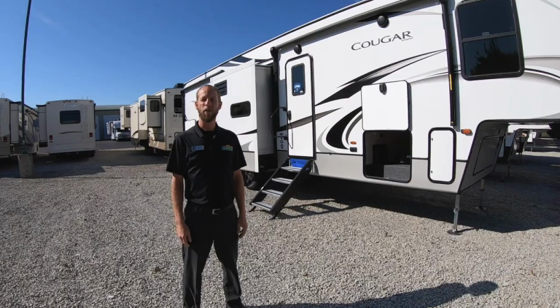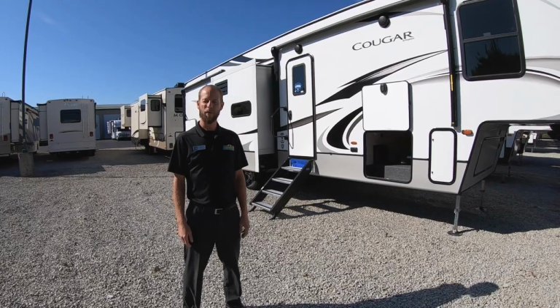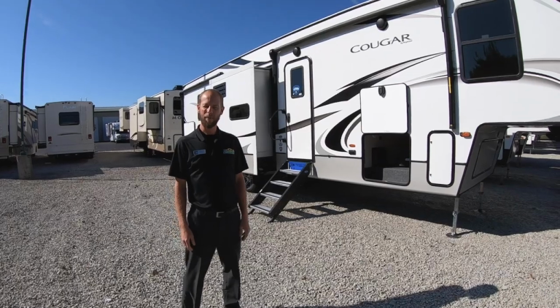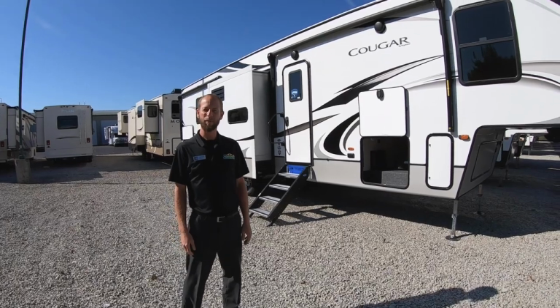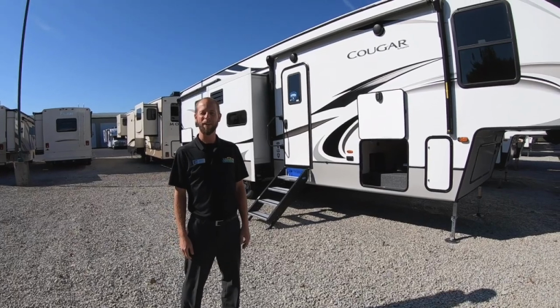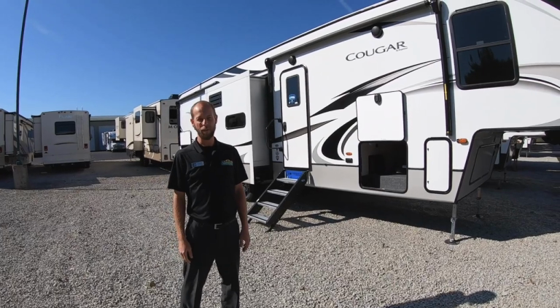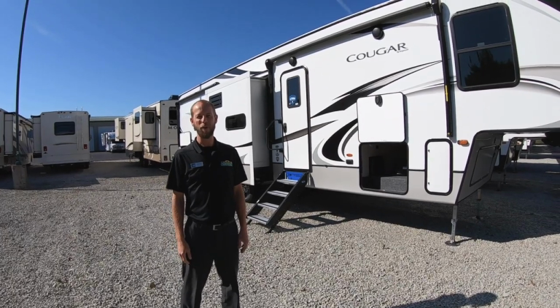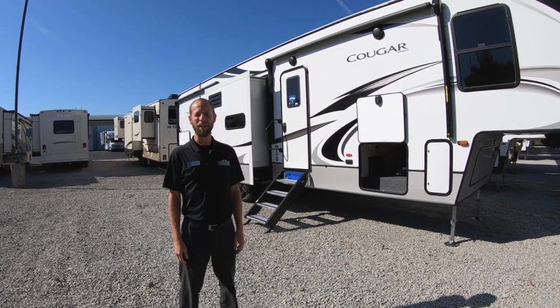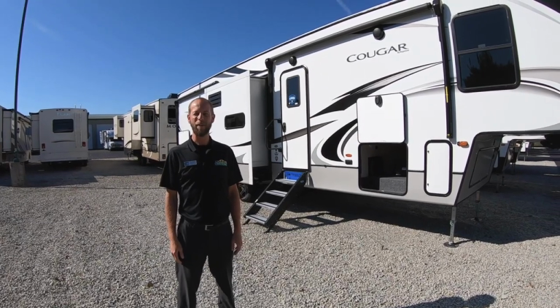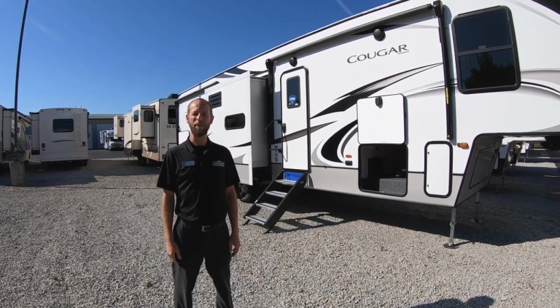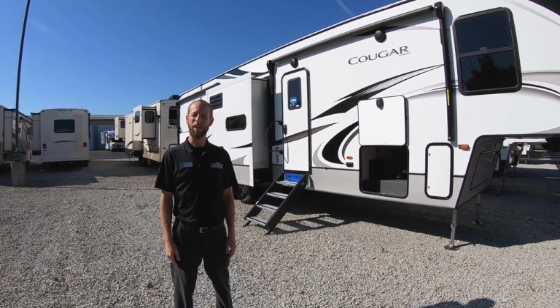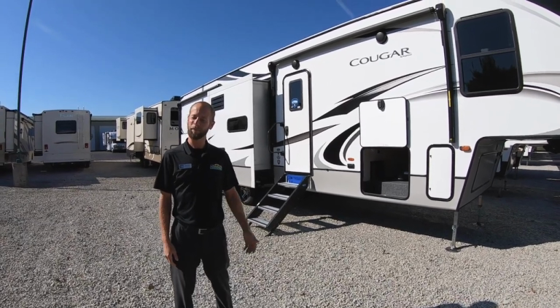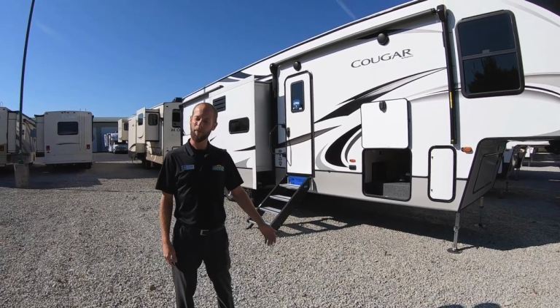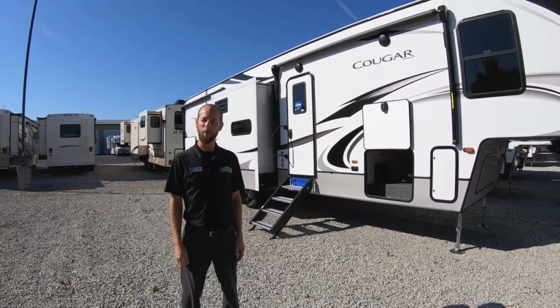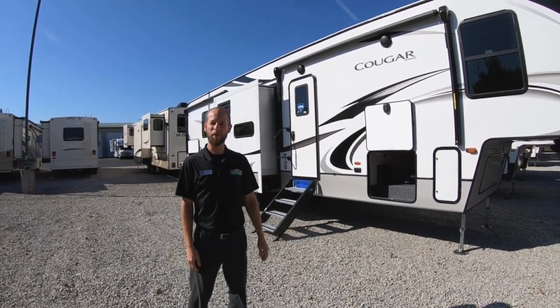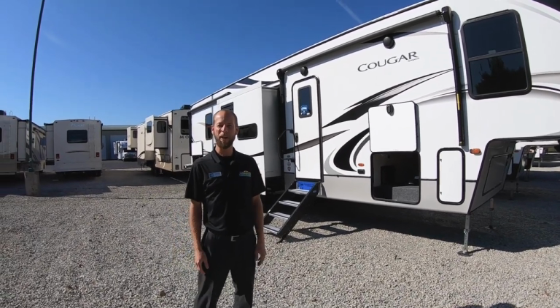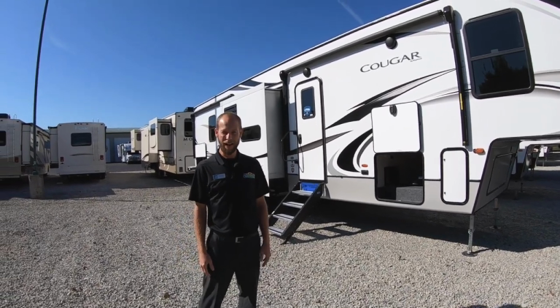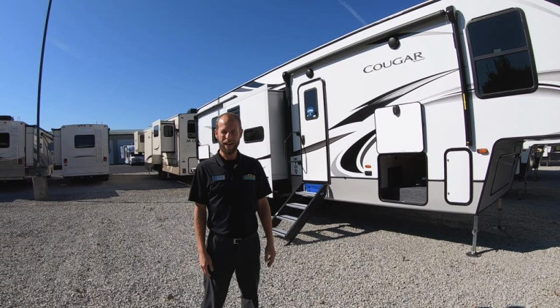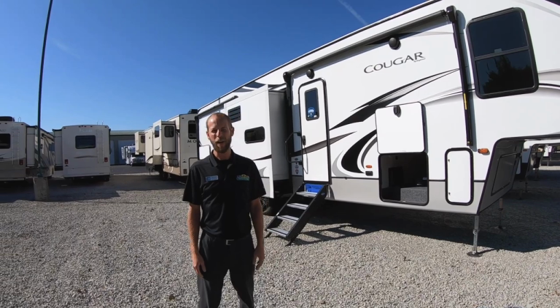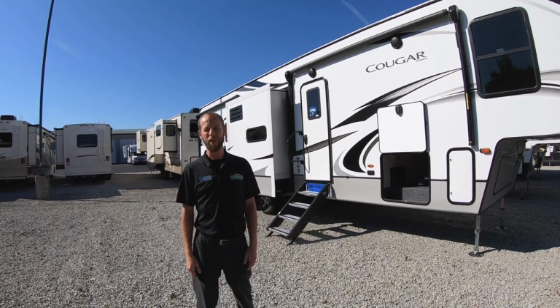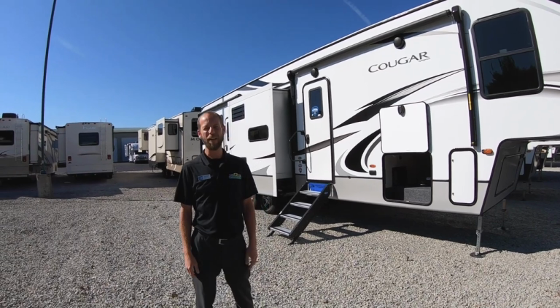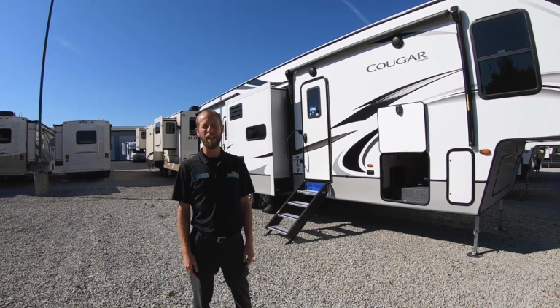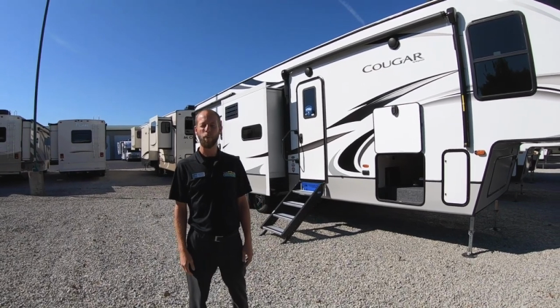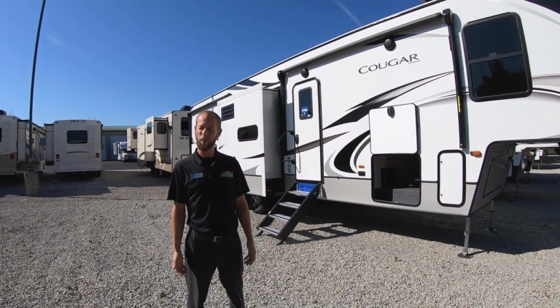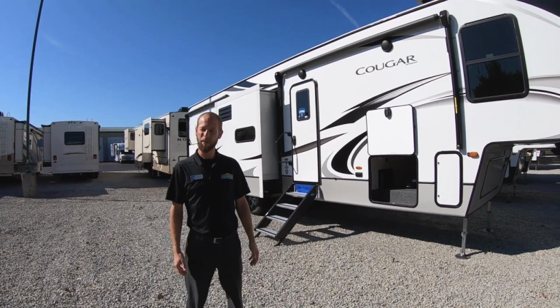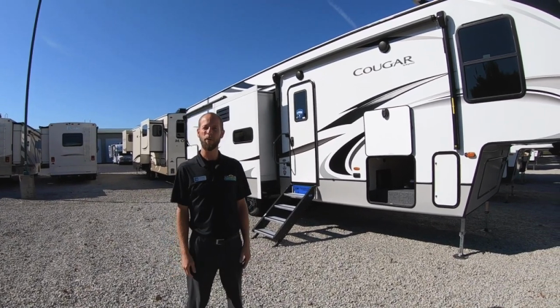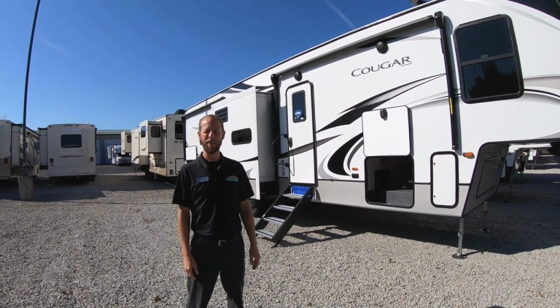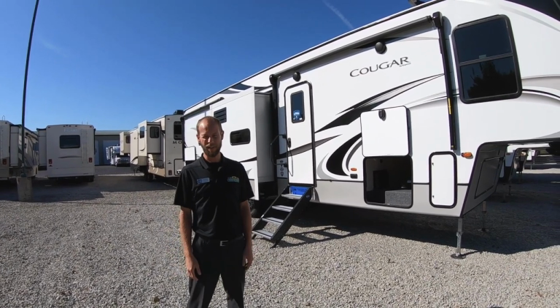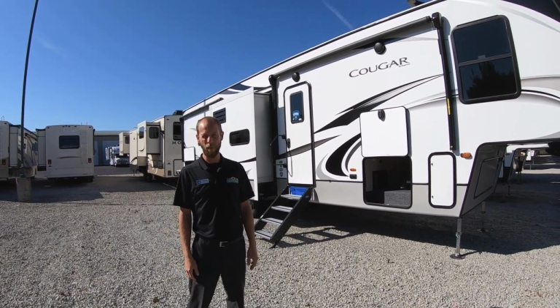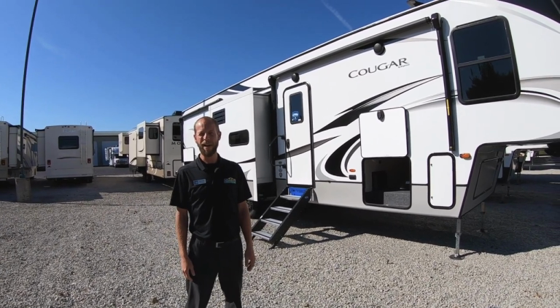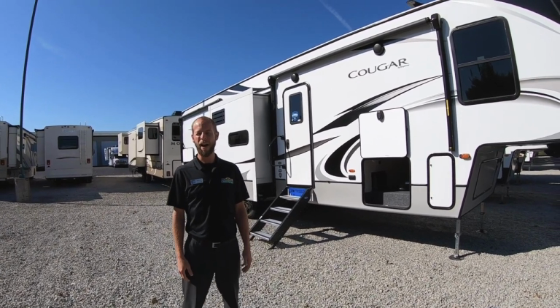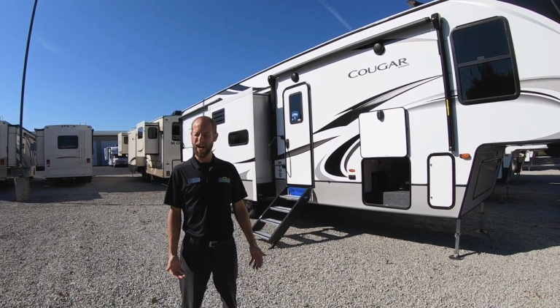Hello fellow campers, Jake Davis from Walnut Ridge Family RV Sales, here for another Walkthrough Wednesday. Today we're featuring the 2020 Cougar 364 BH.